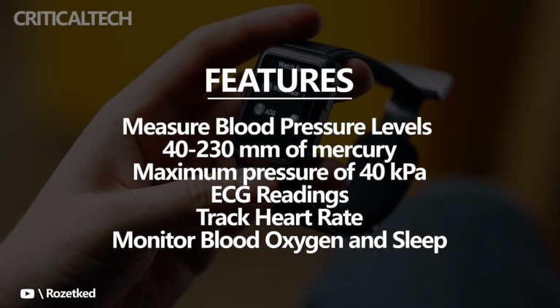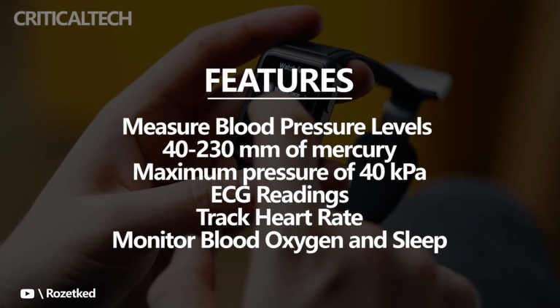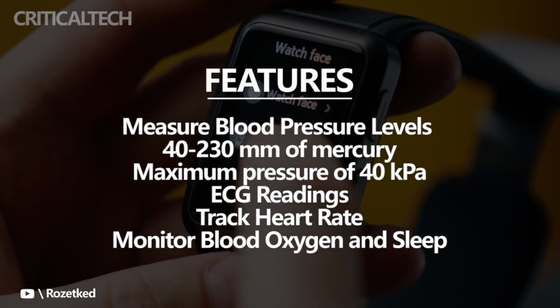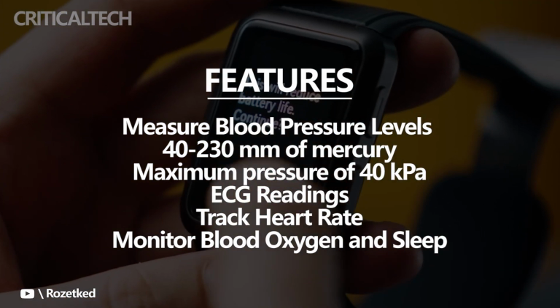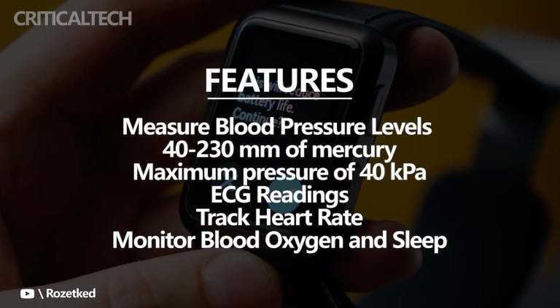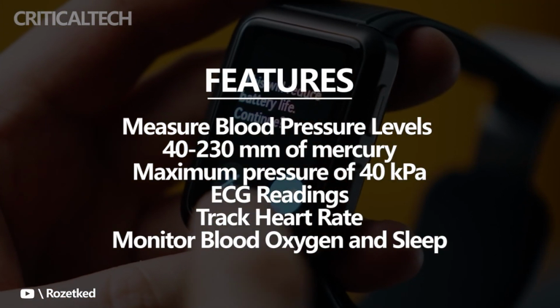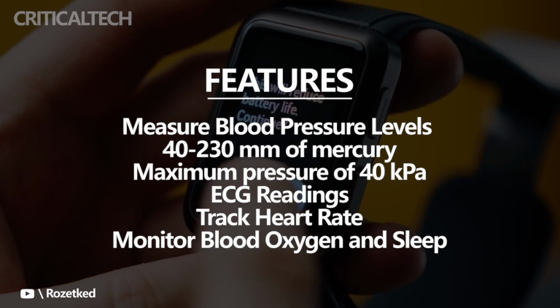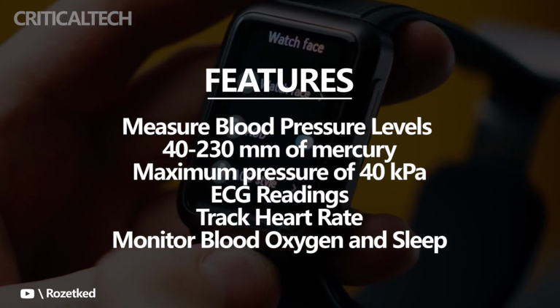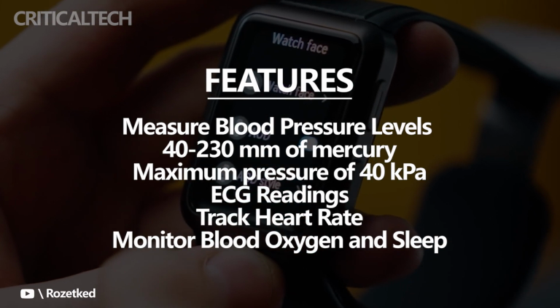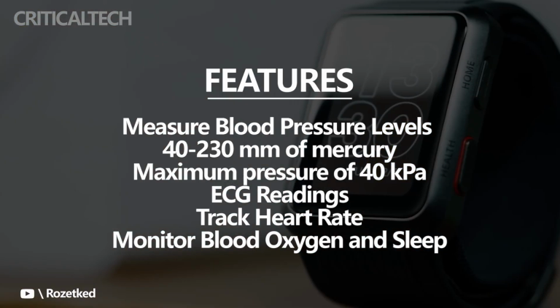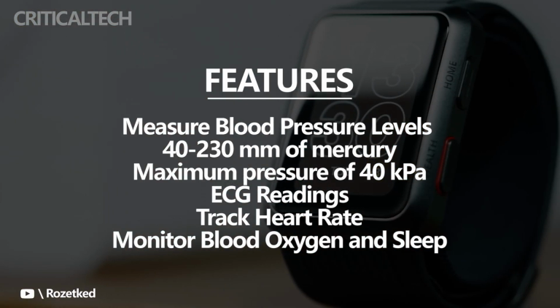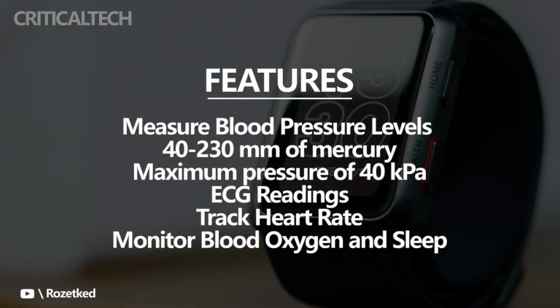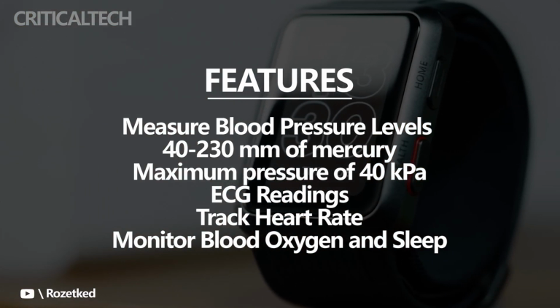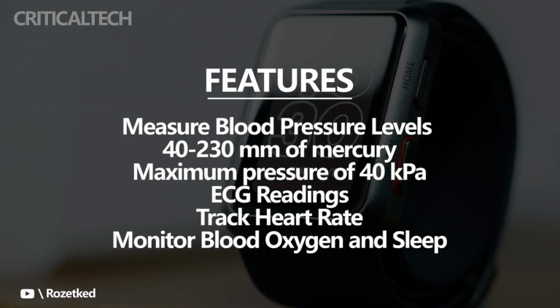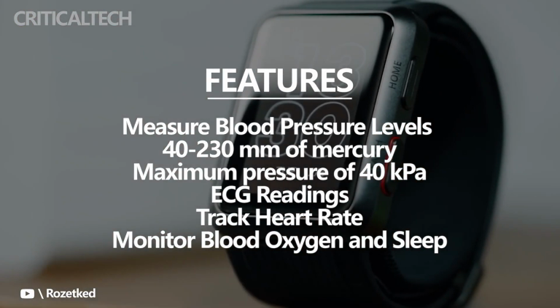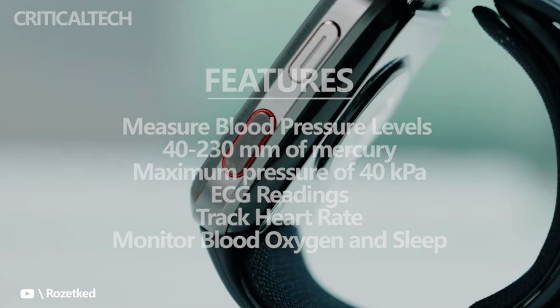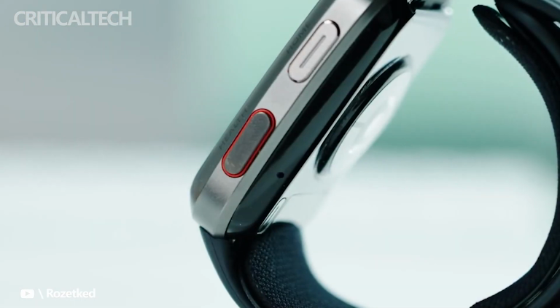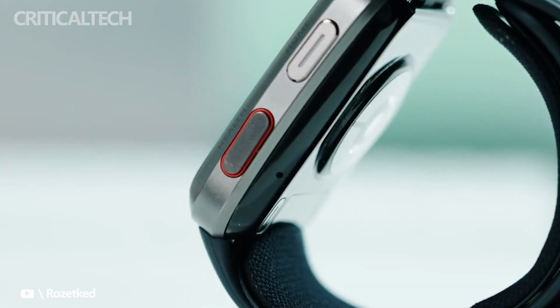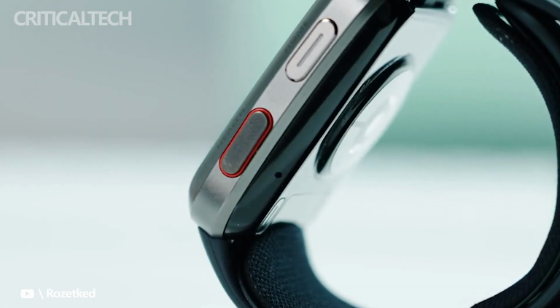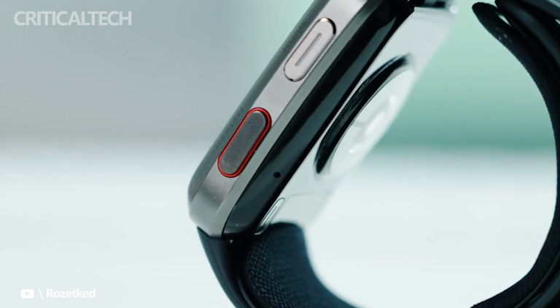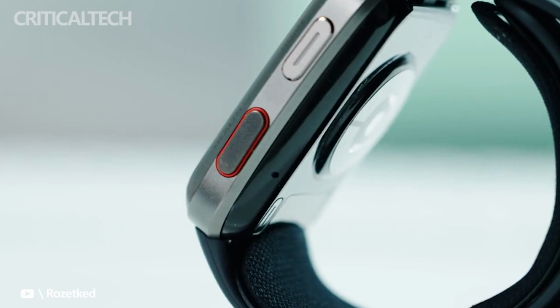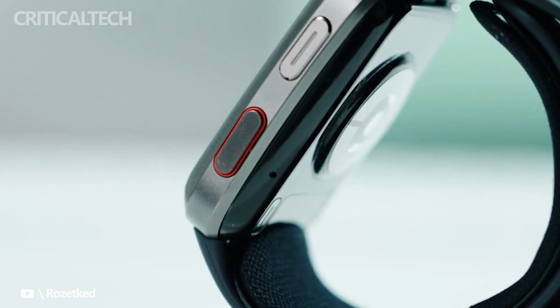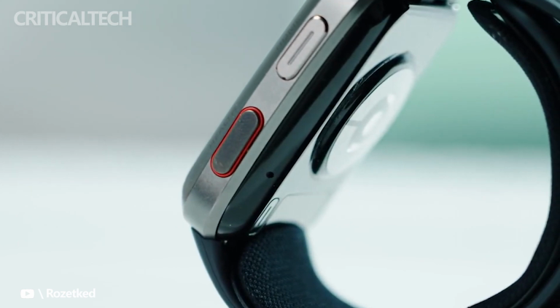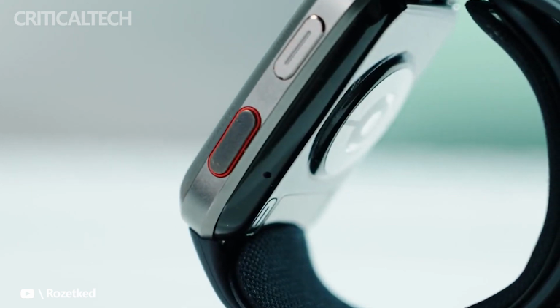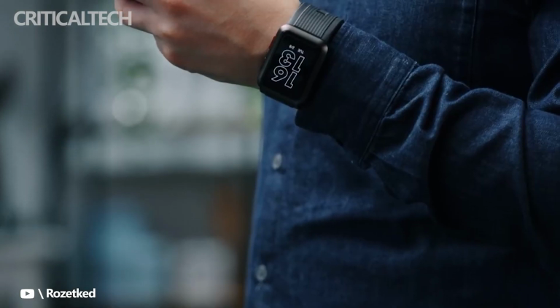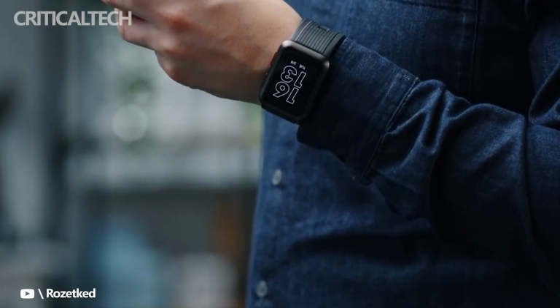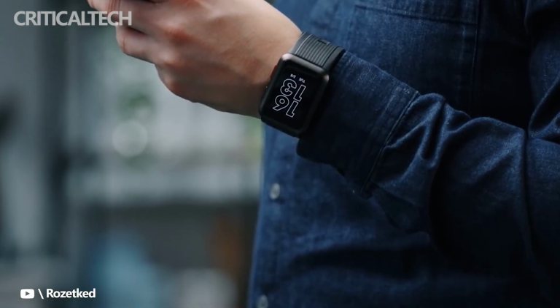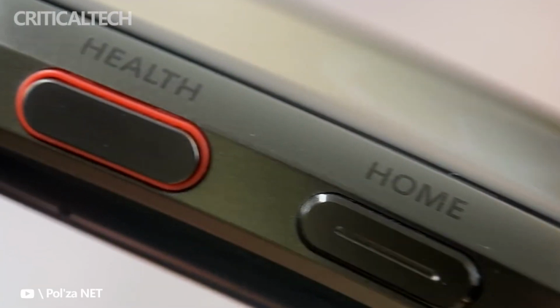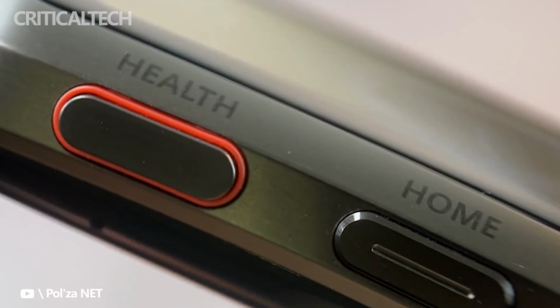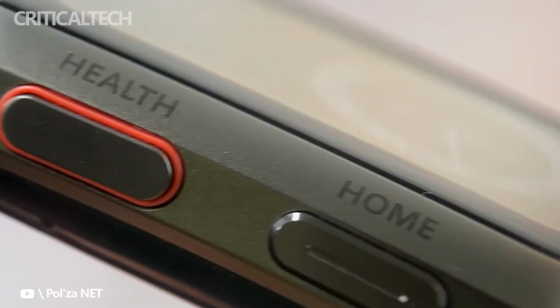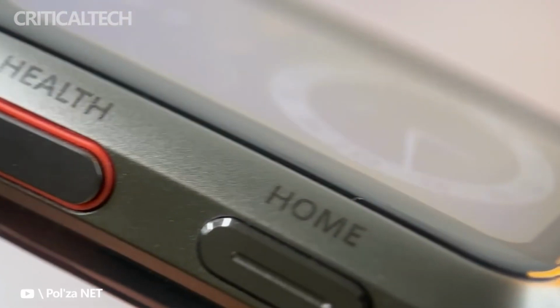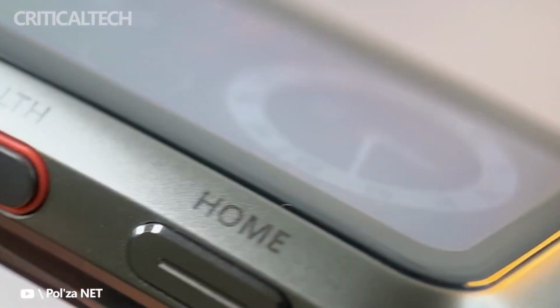Huawei claims the Watch D is the culmination of seven years of R&D. The Huawei Watch D measures more than just blood pressure — this smartwatch can also provide ECG readings, track heart rate, and monitor blood oxygen and sleep.